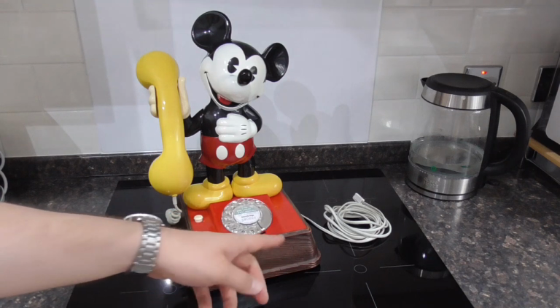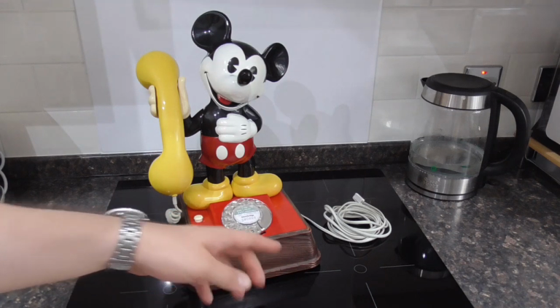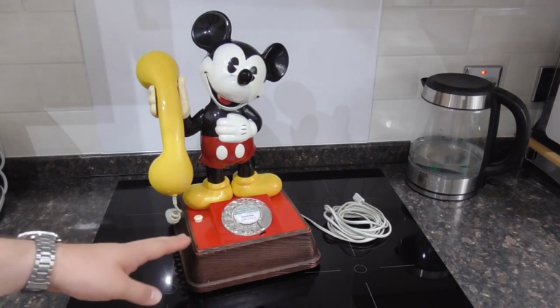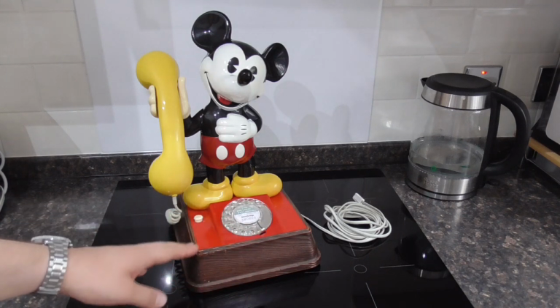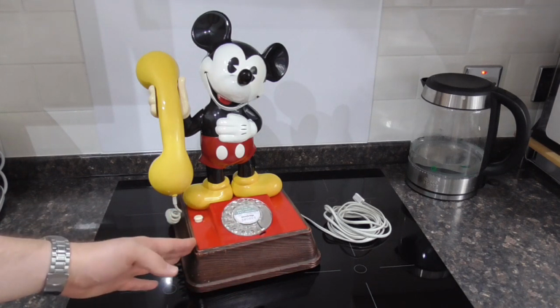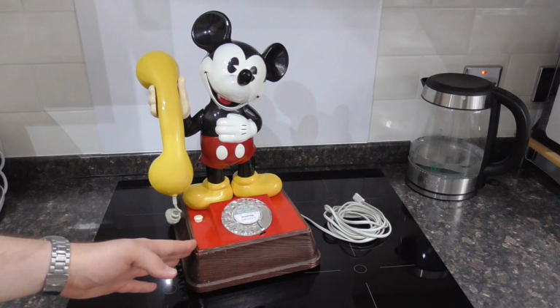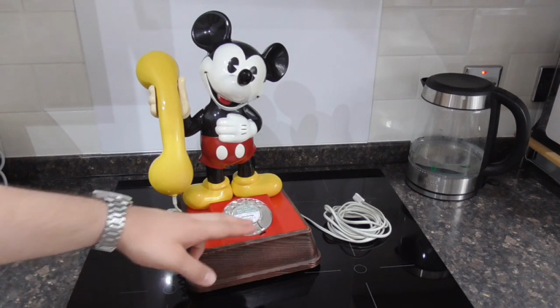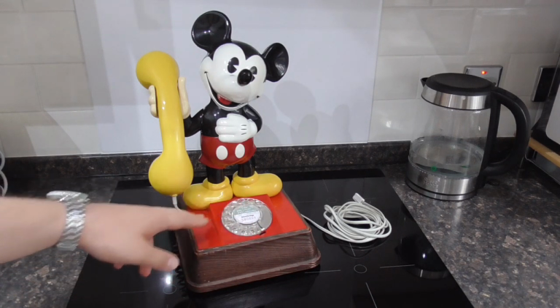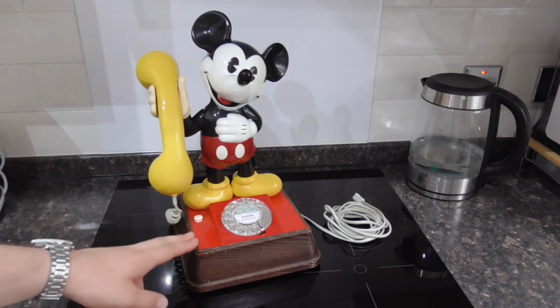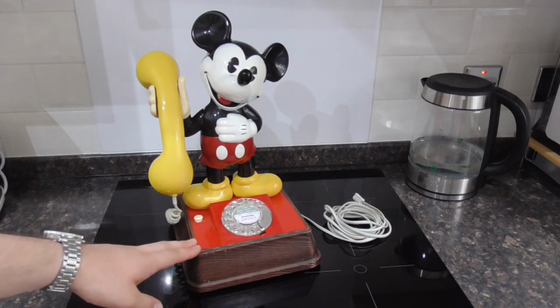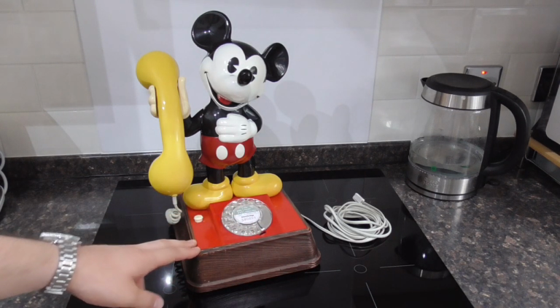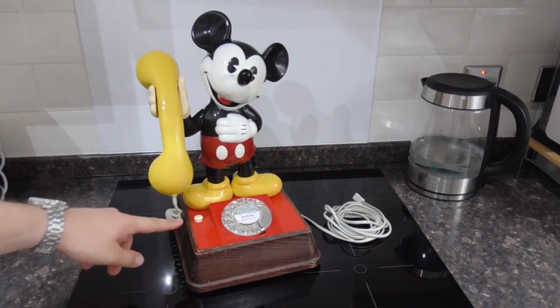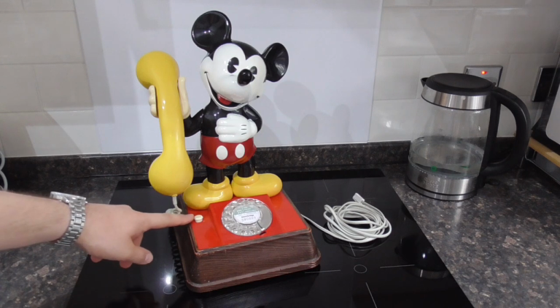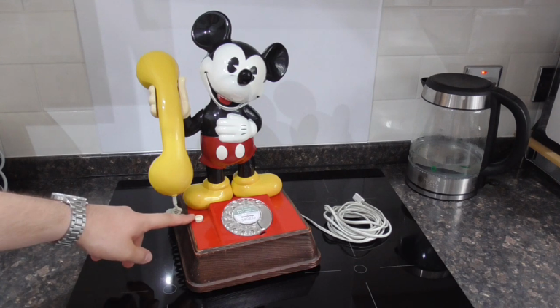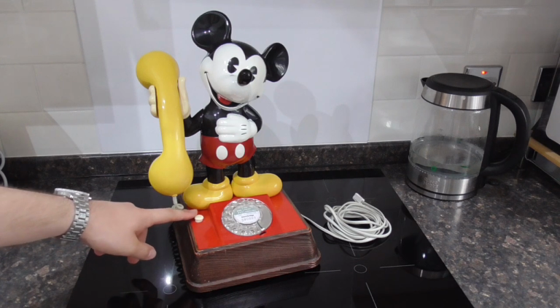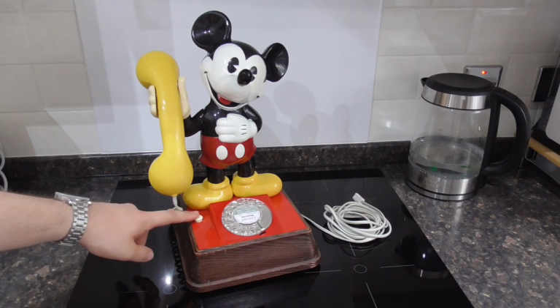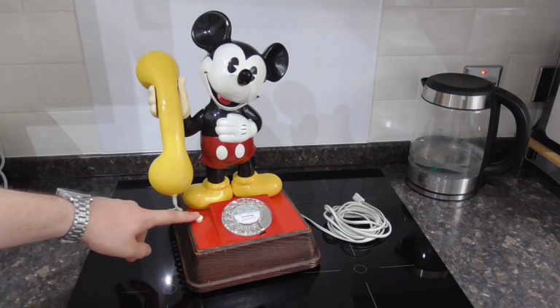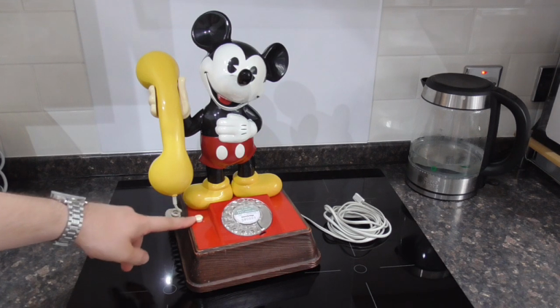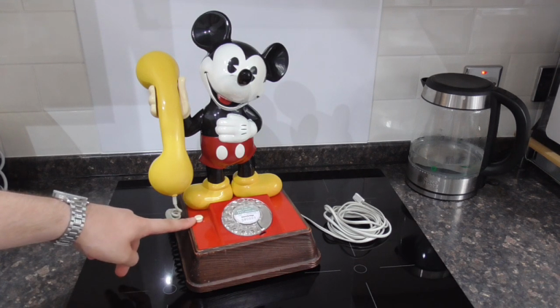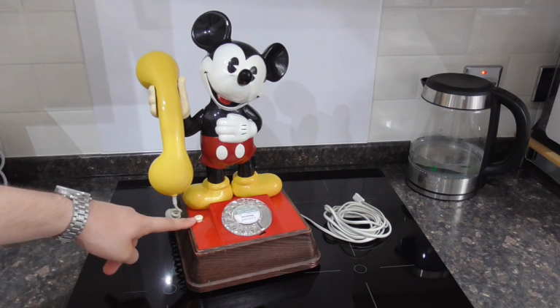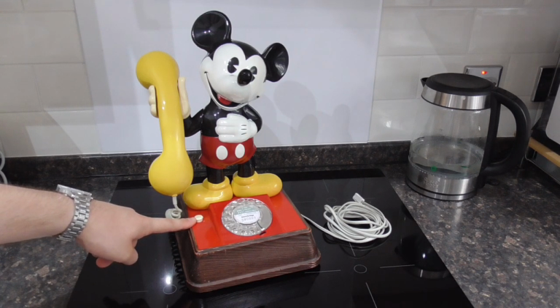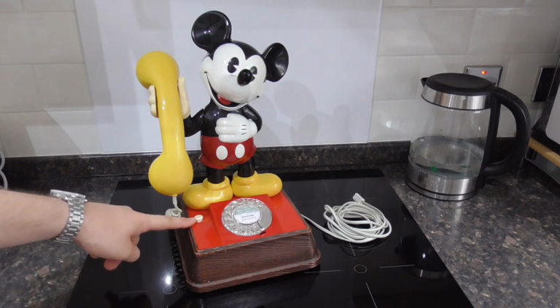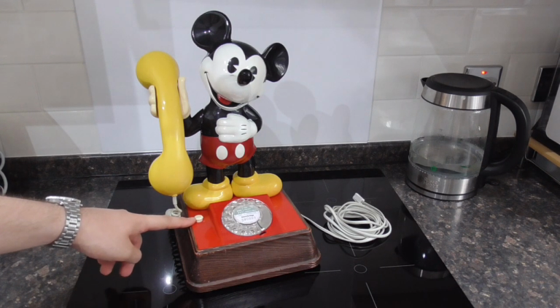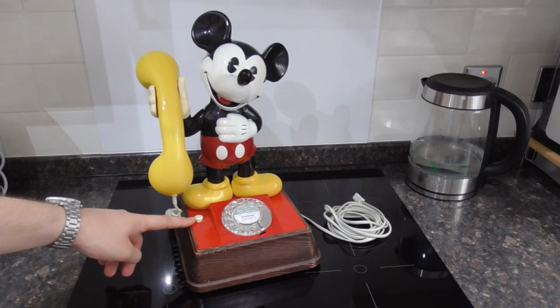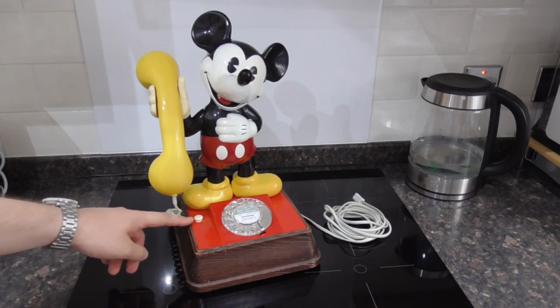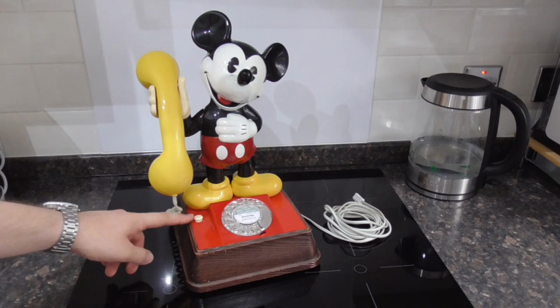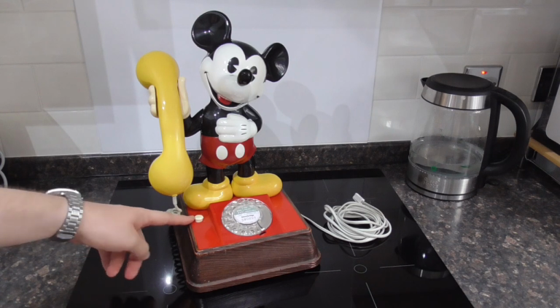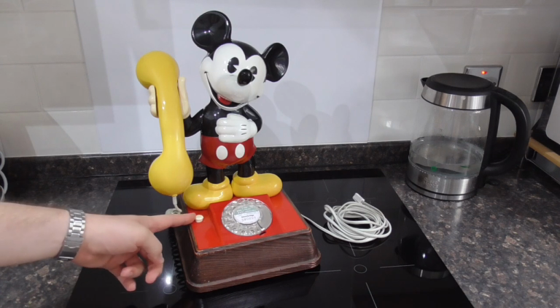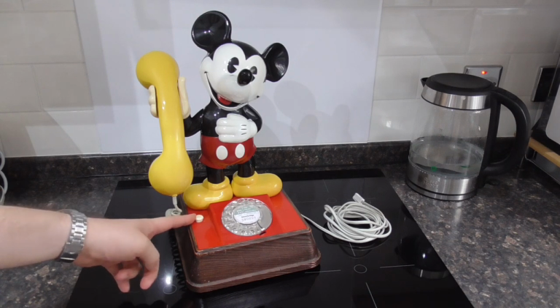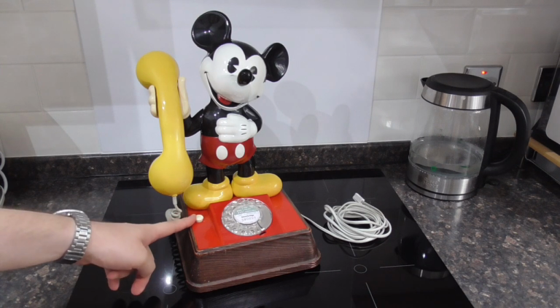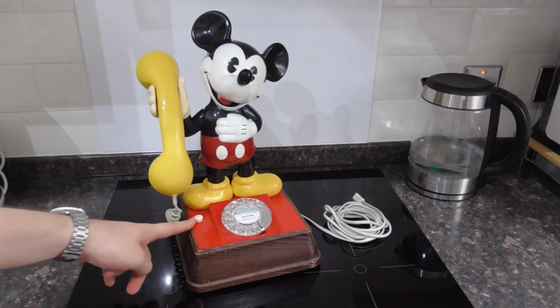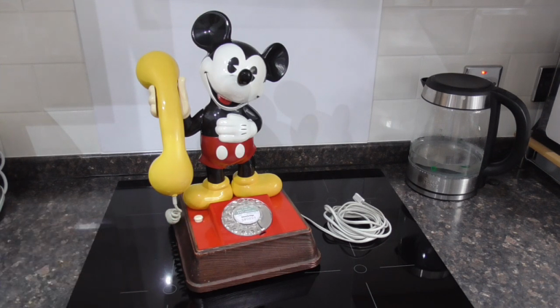It also has a trim phone ringer. Later versions with the push buttons had a bell. This also has a little earth recall button there, which I've rewired to be used as a secrecy button.